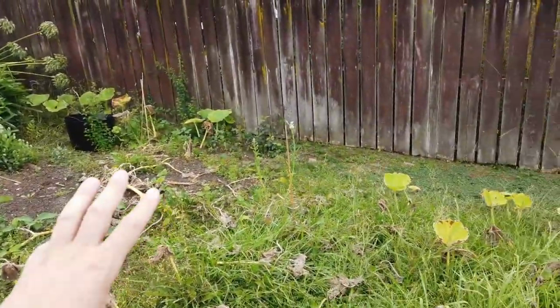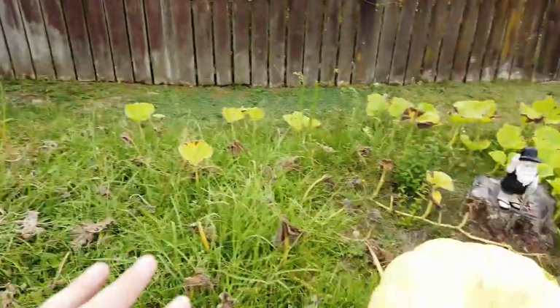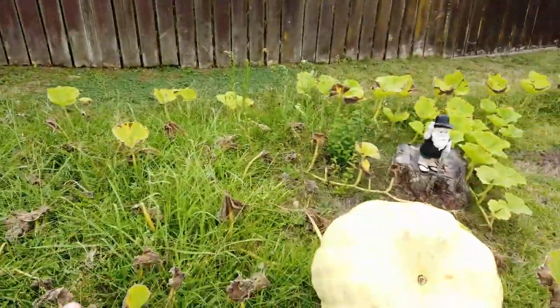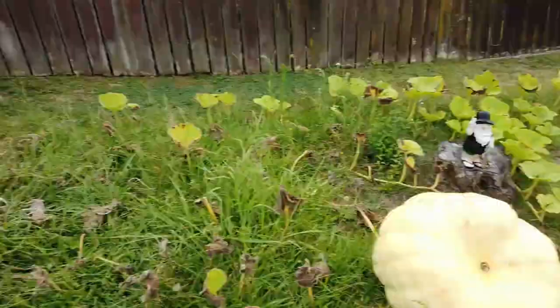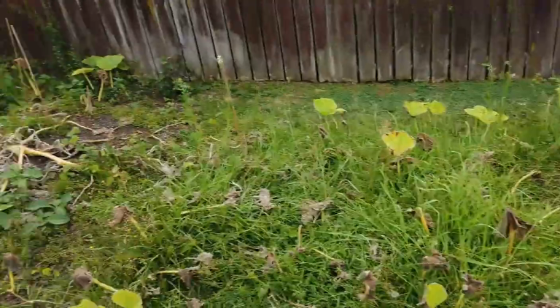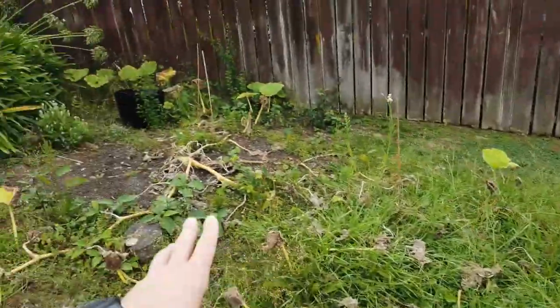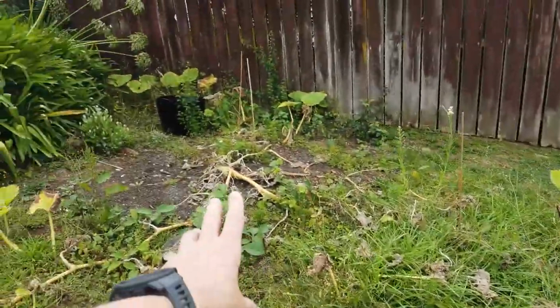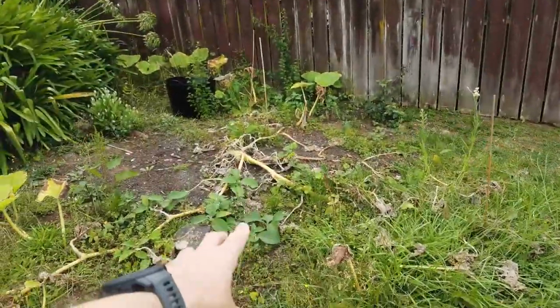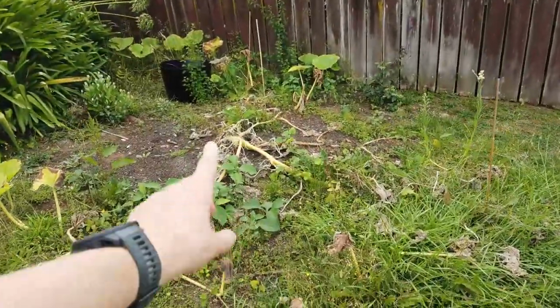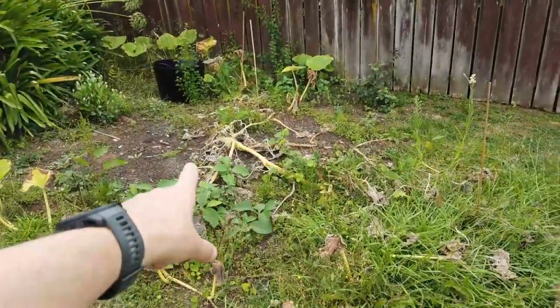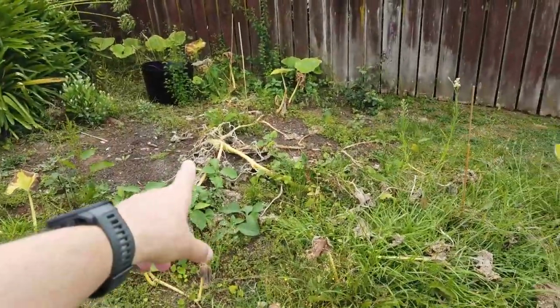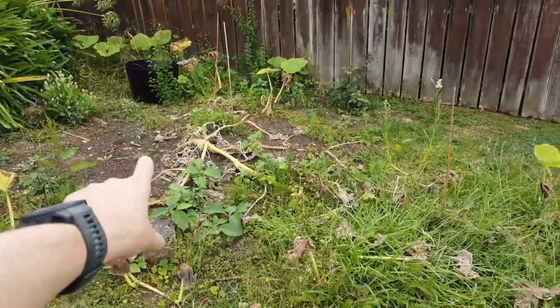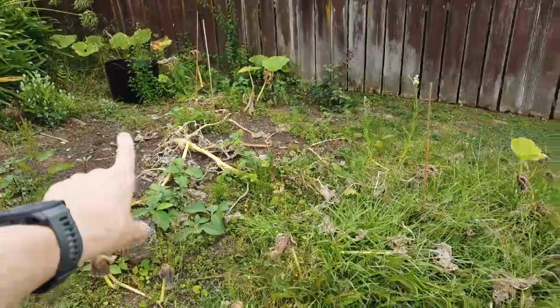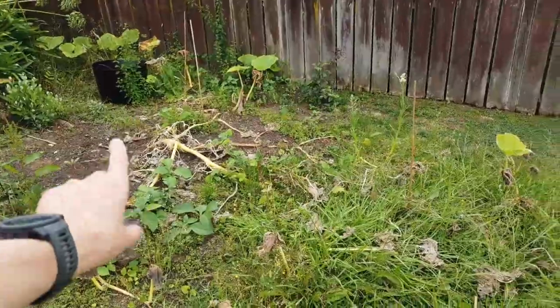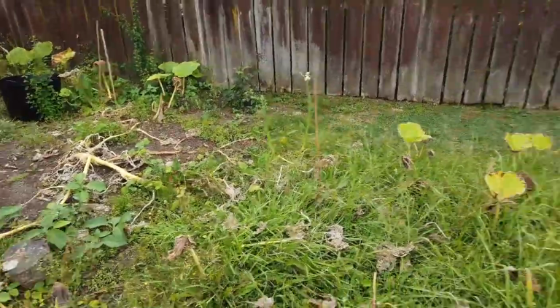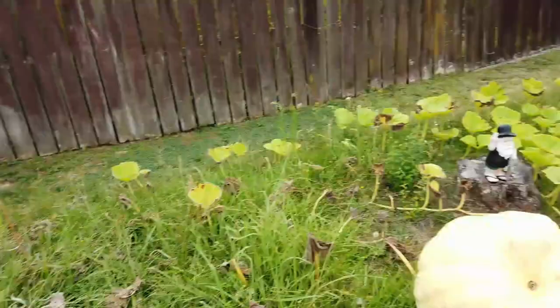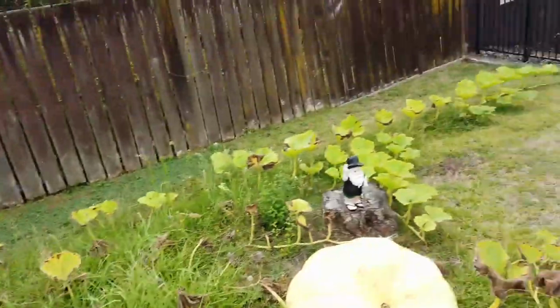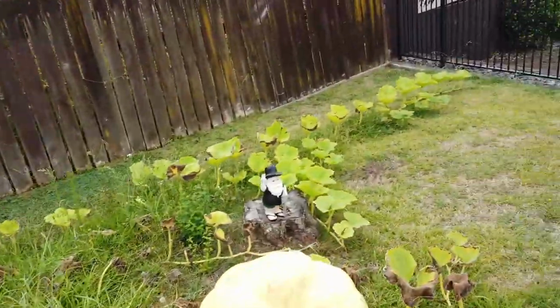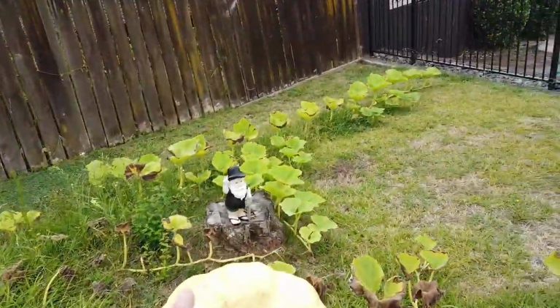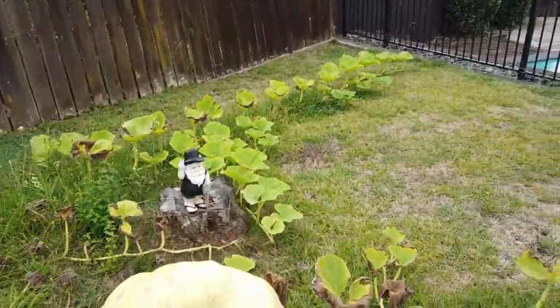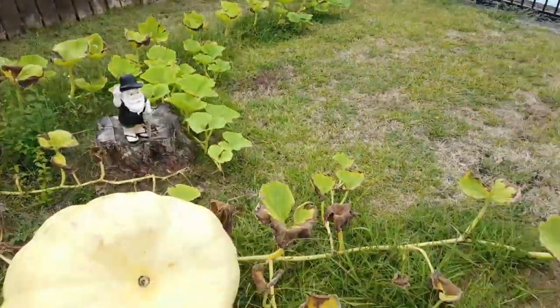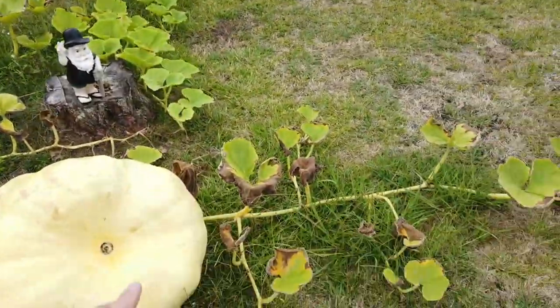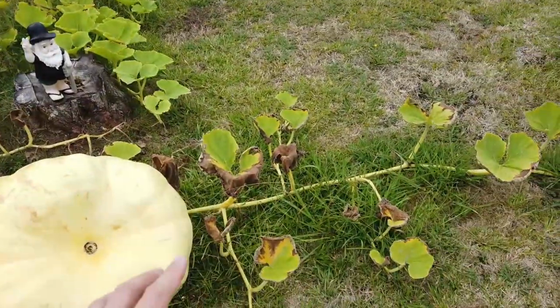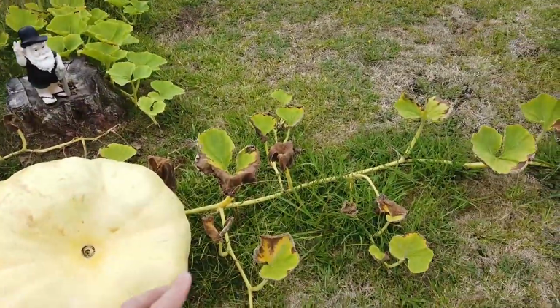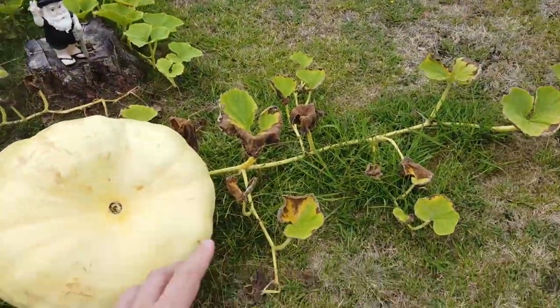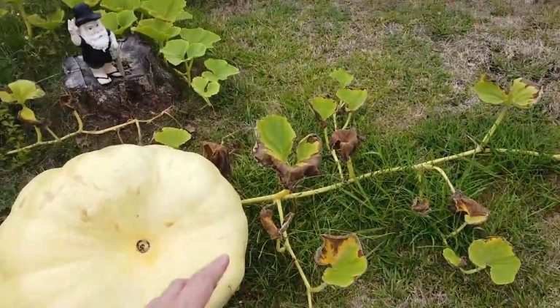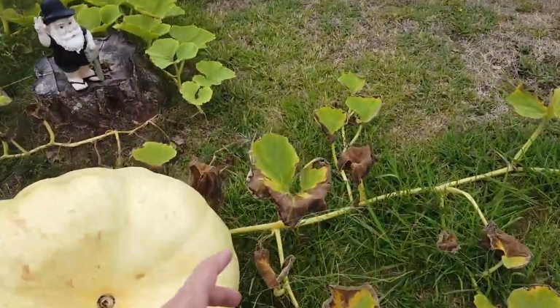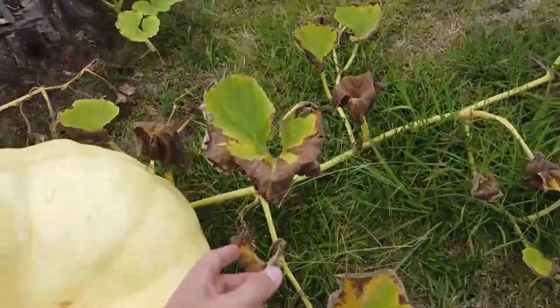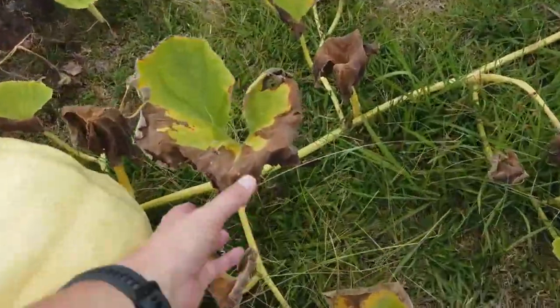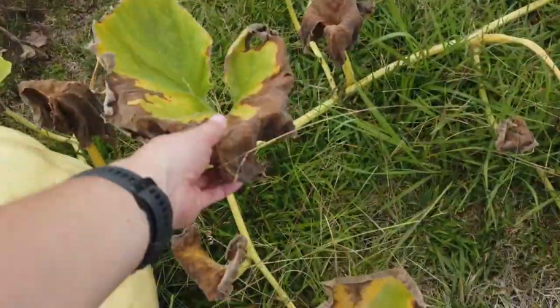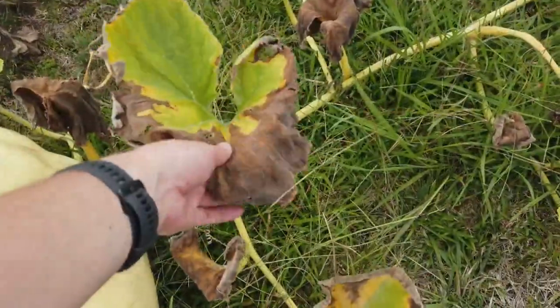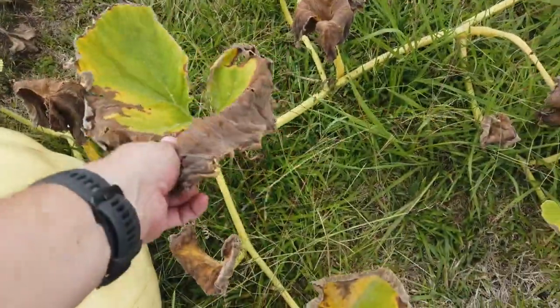I will do a video later on about that stump because there's something I want to talk about with that. Yeah, look at this — crispy.